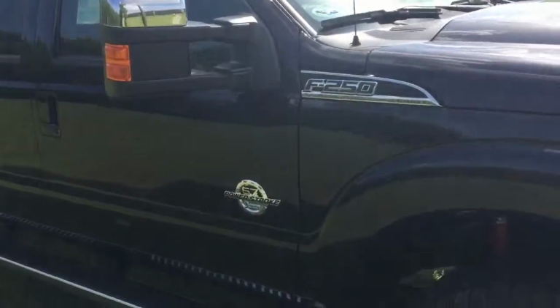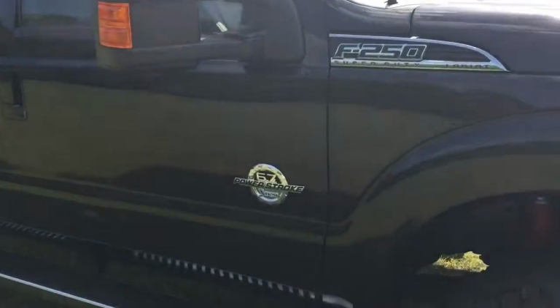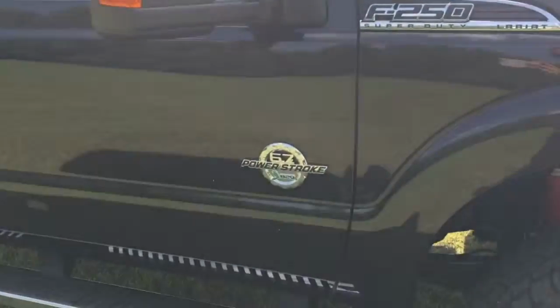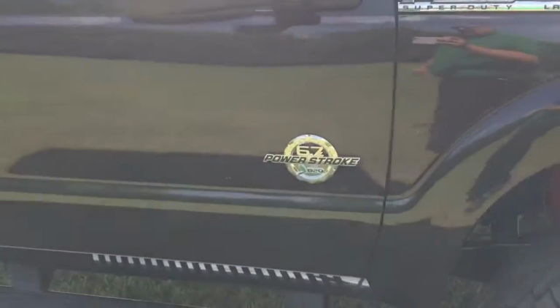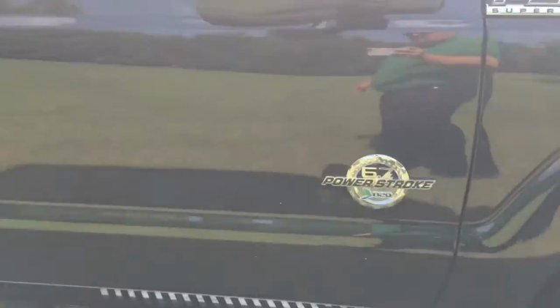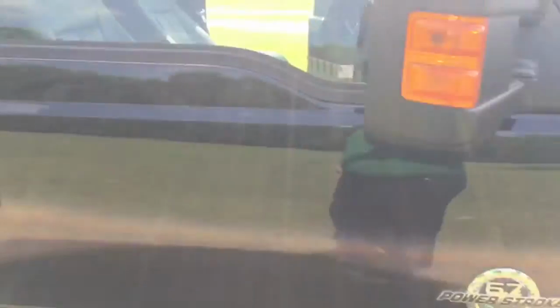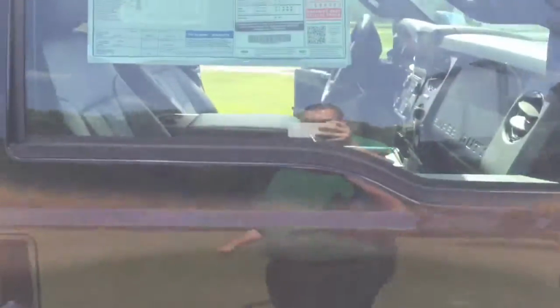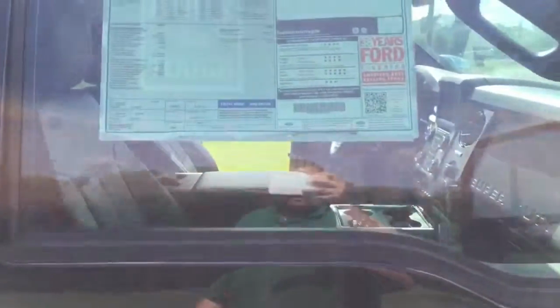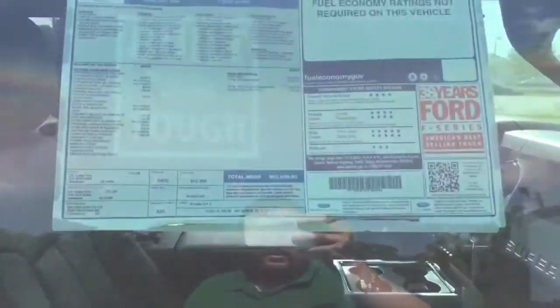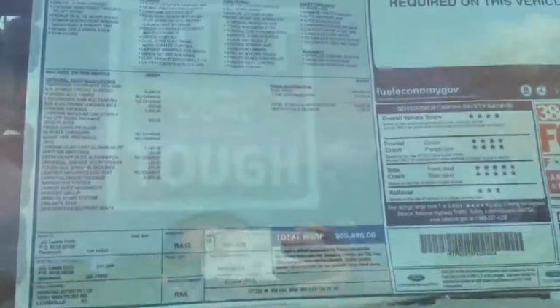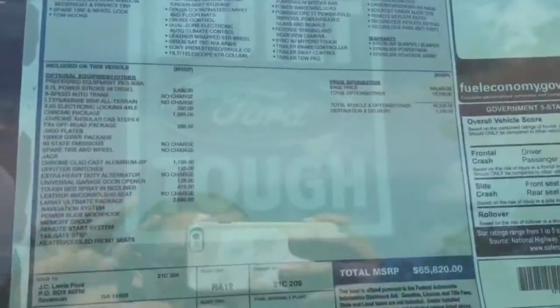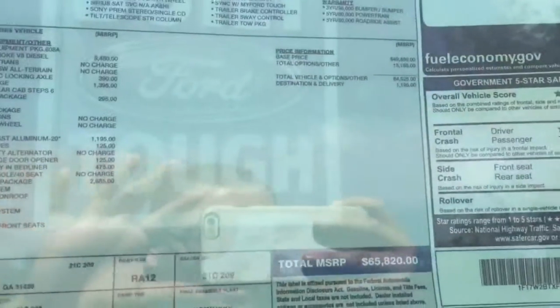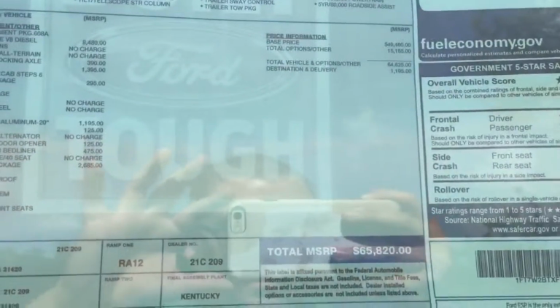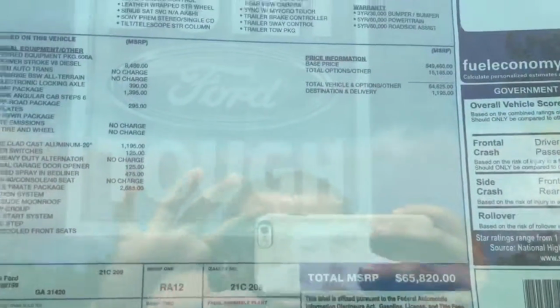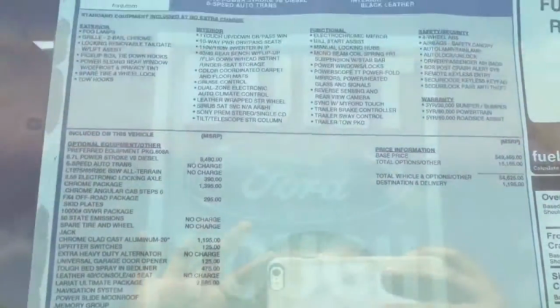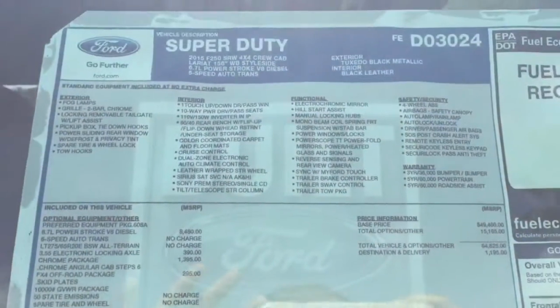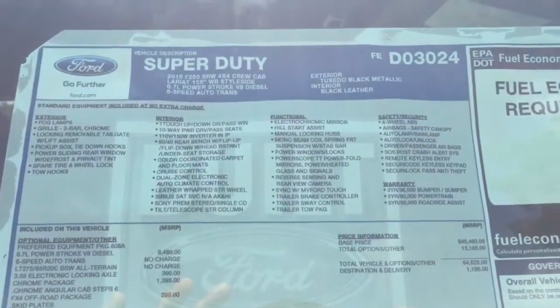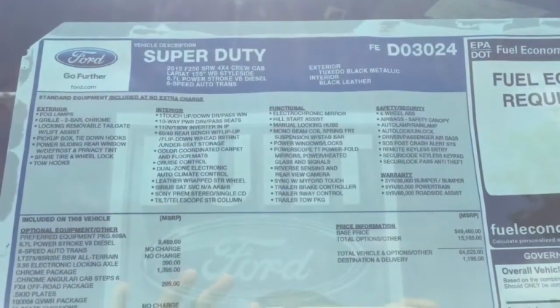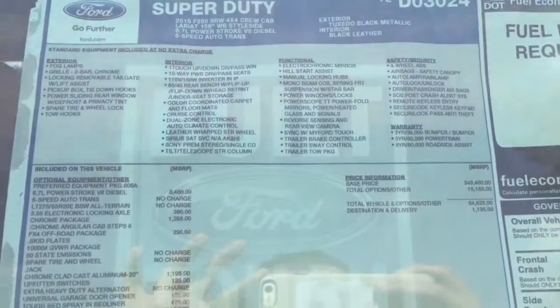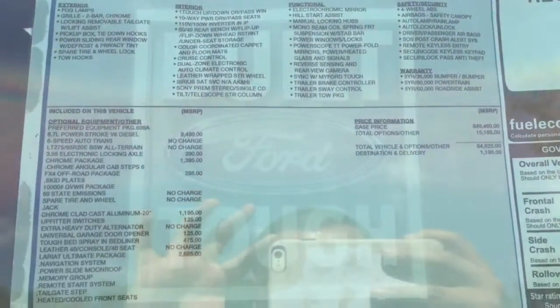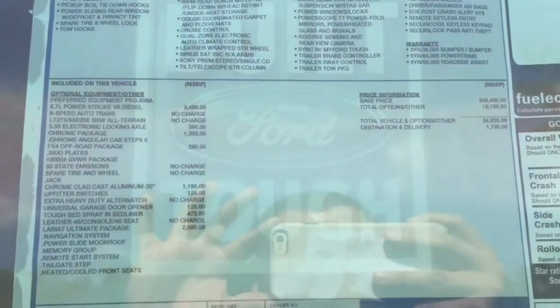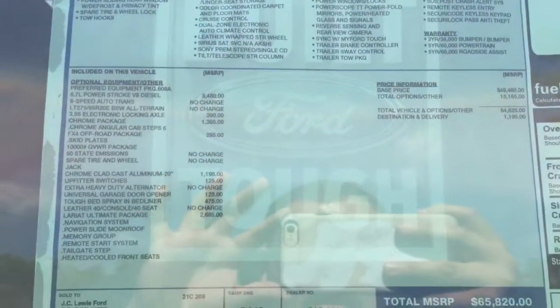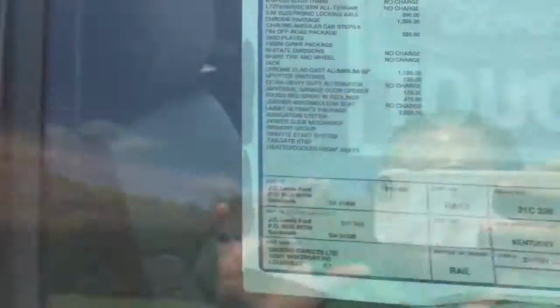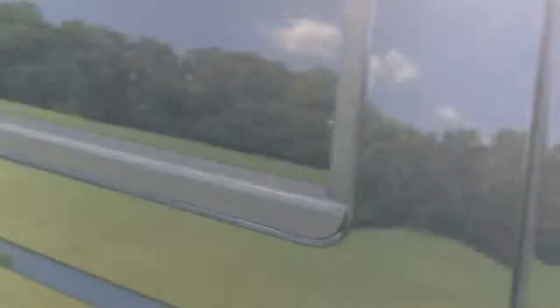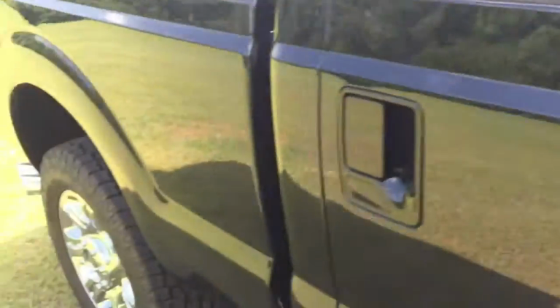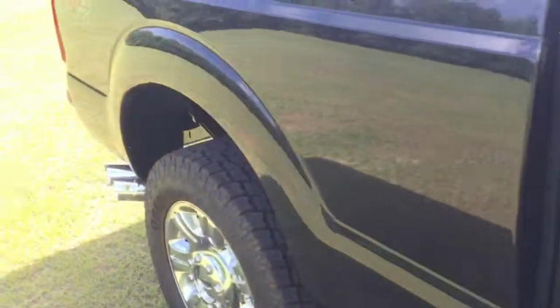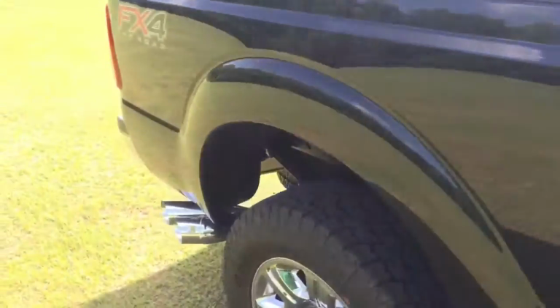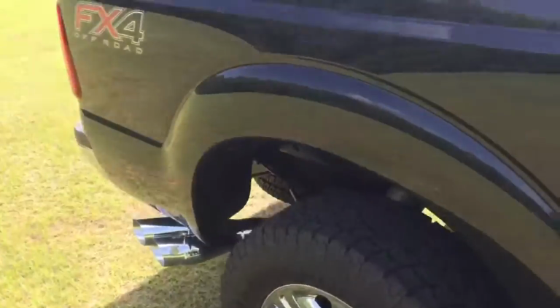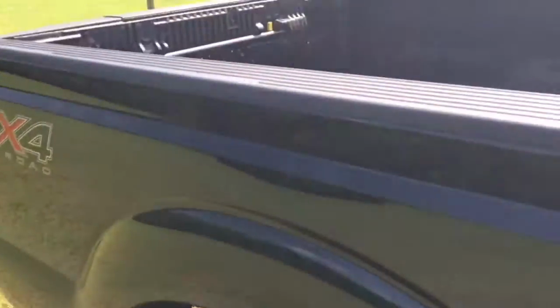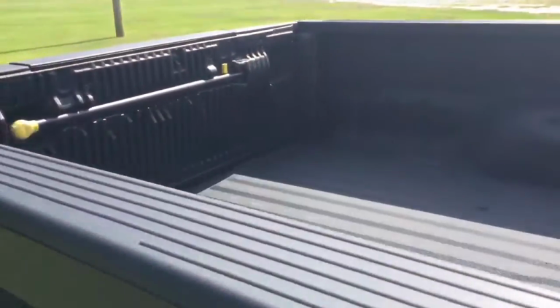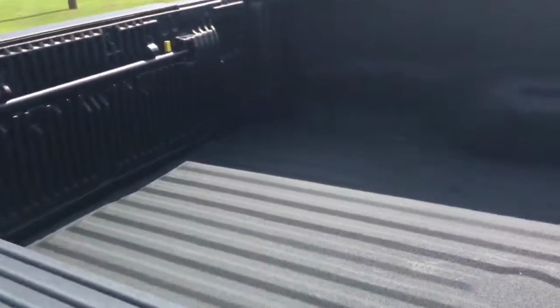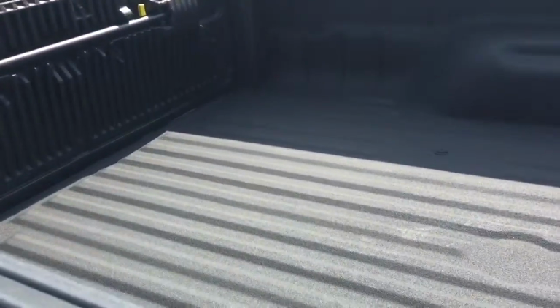It comes with a 6.7 liter Power Stroke V8 diesel engine, and all sorts of other features as well. This one is also a four wheel drive and it comes with the FX4 off-road package.